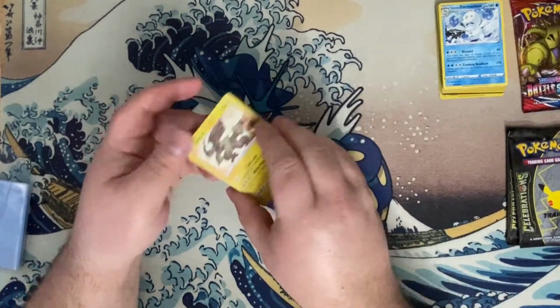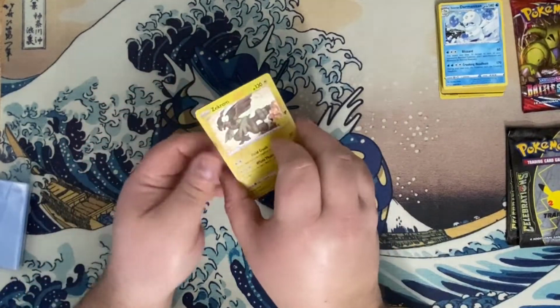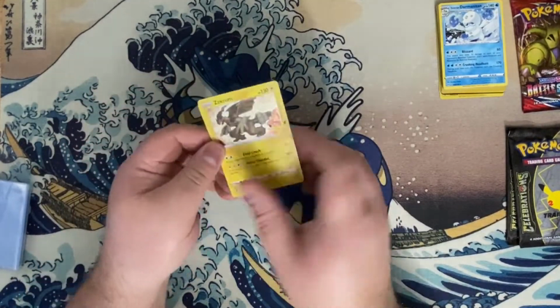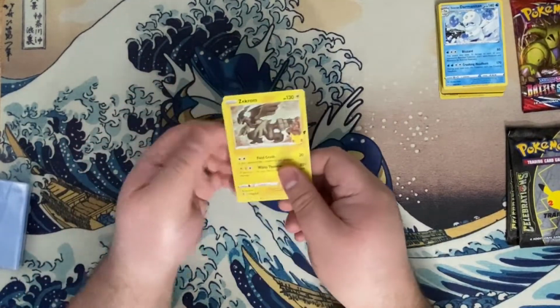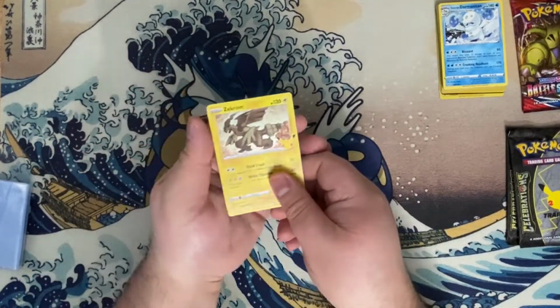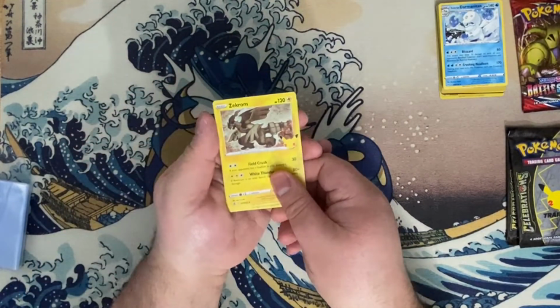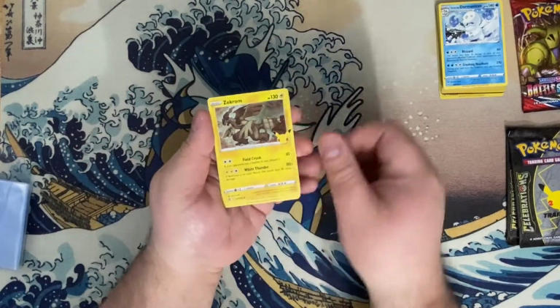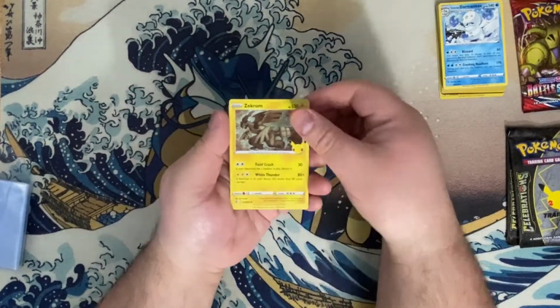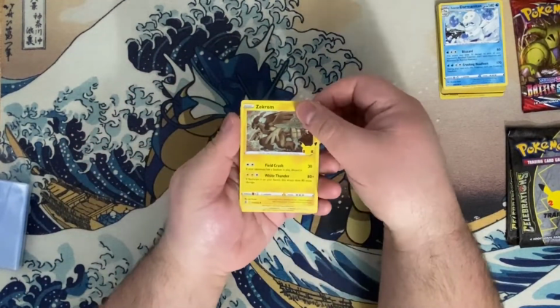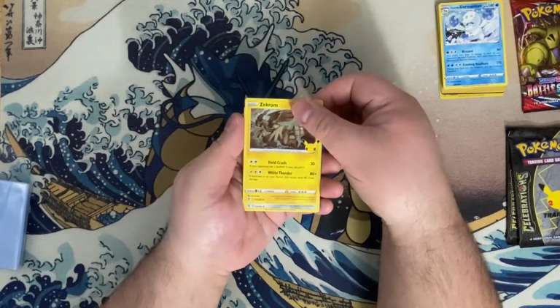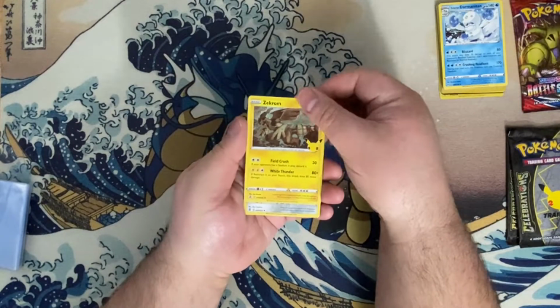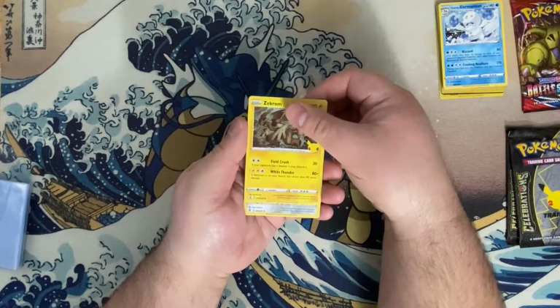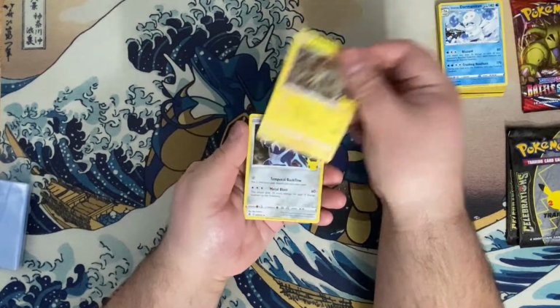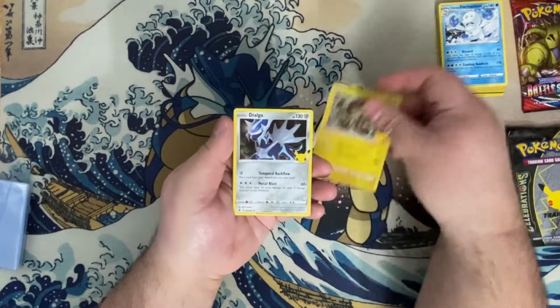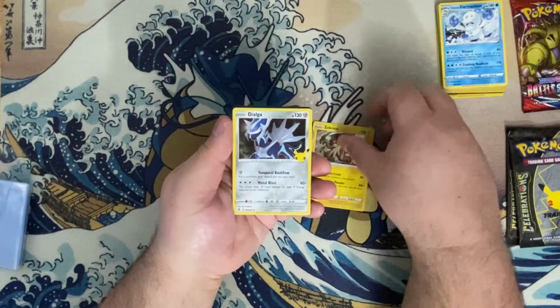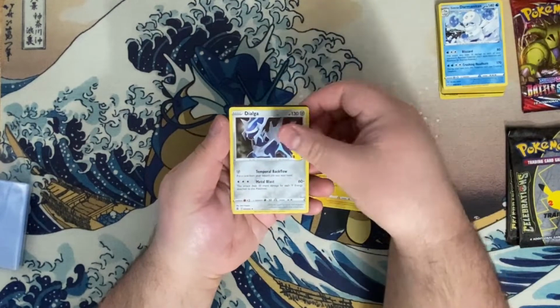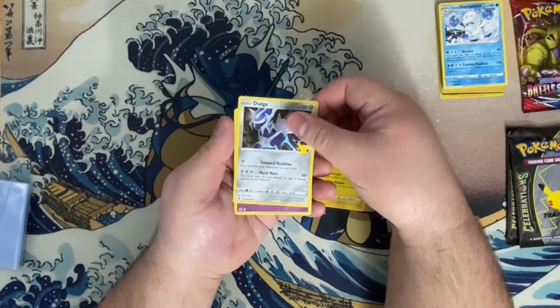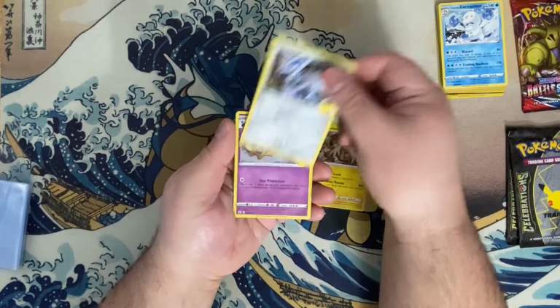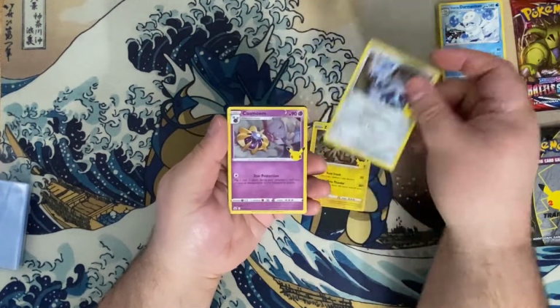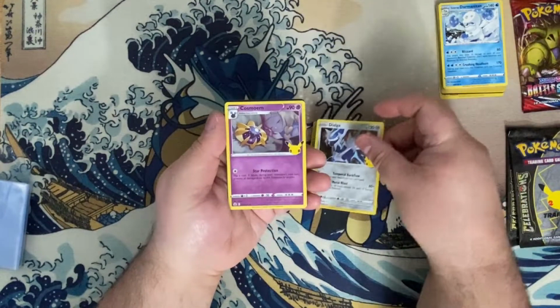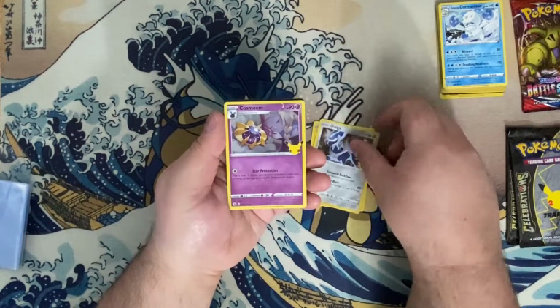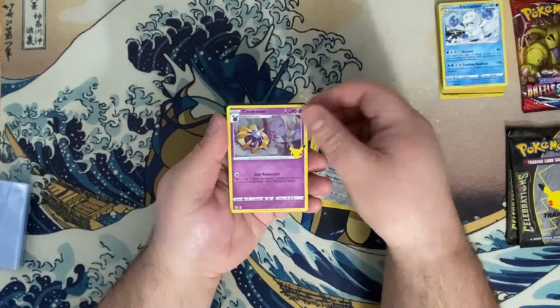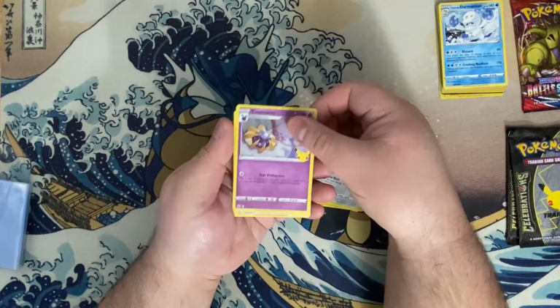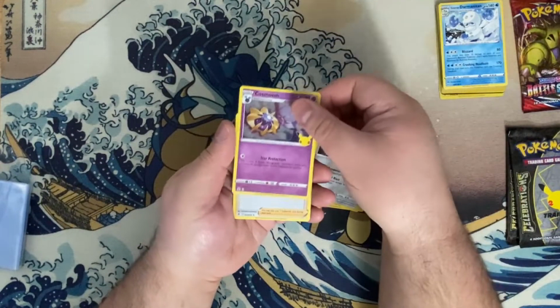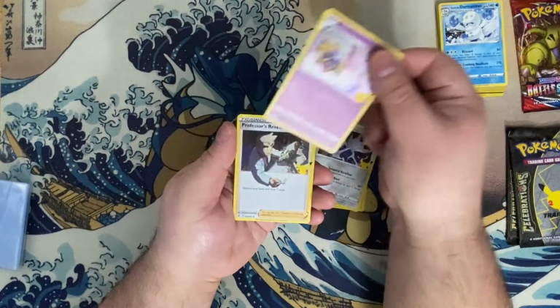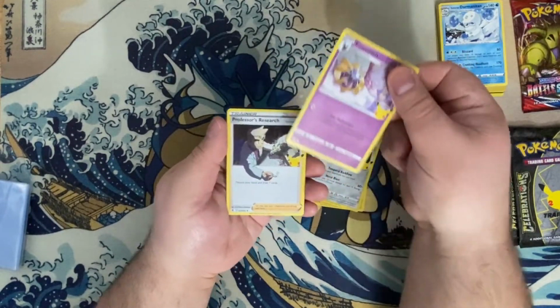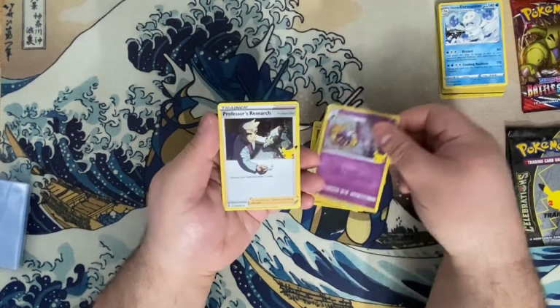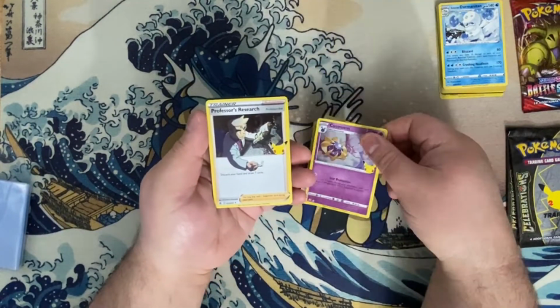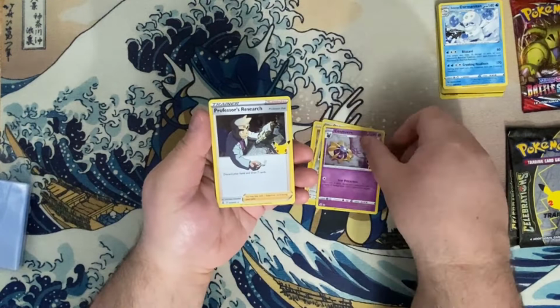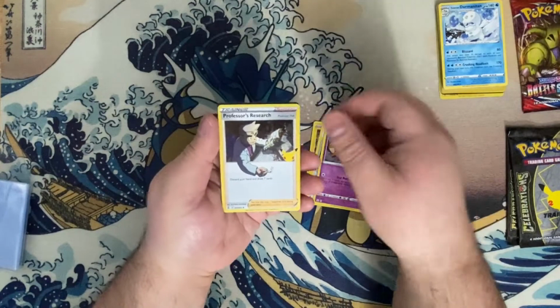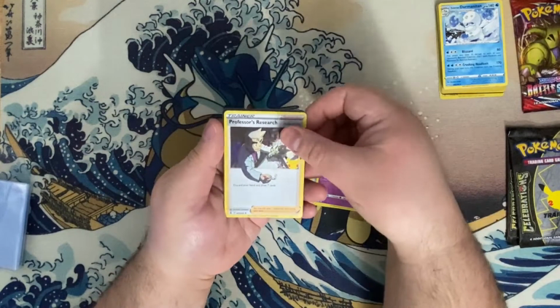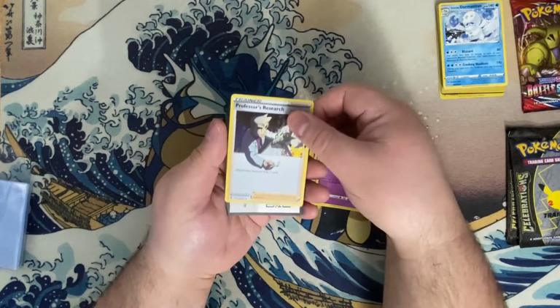We're starting off with Zekrom again. We have Dialga, Cosmoem, and Professor's Research.